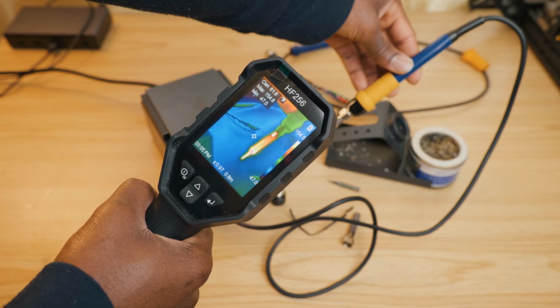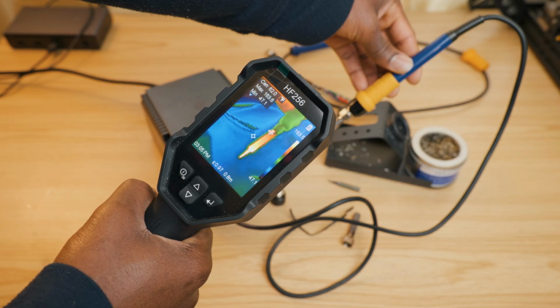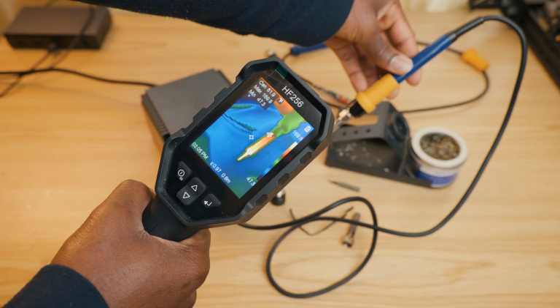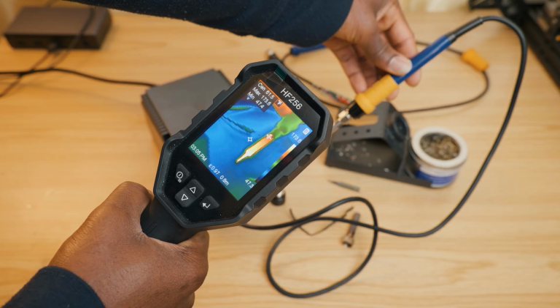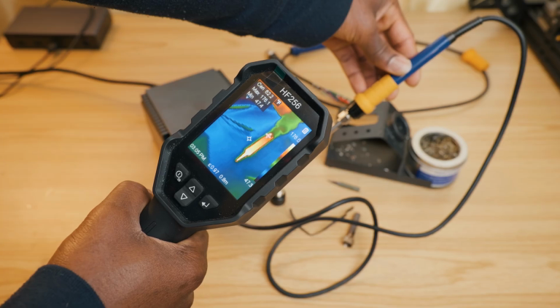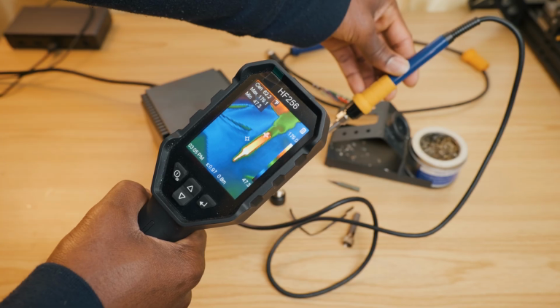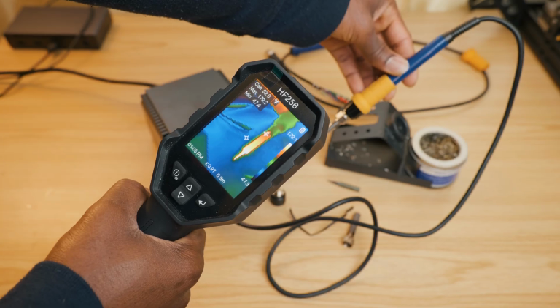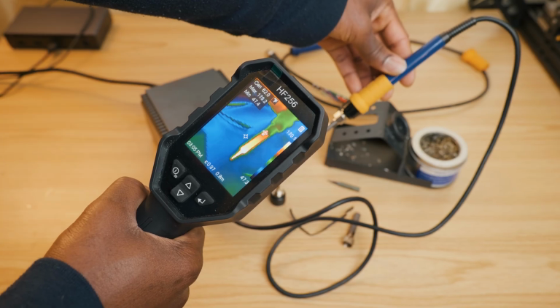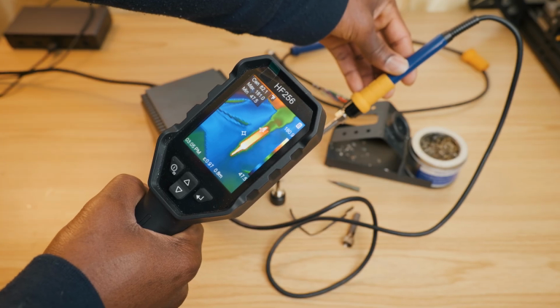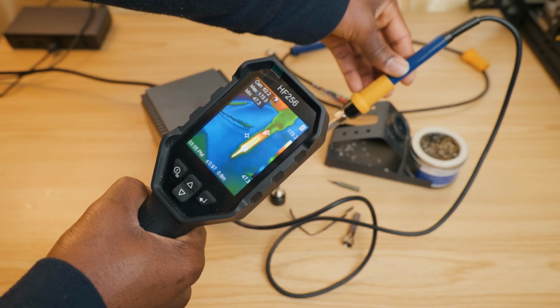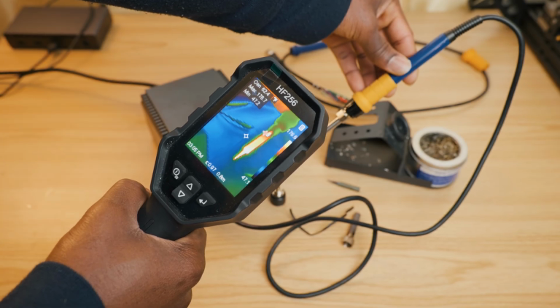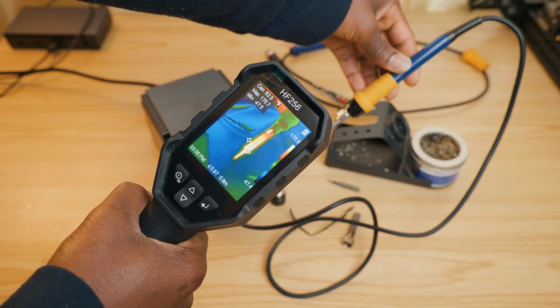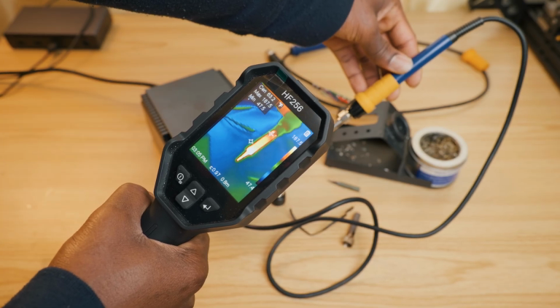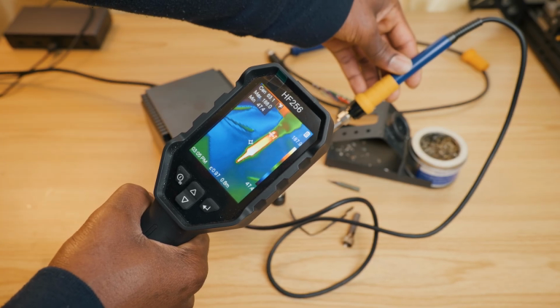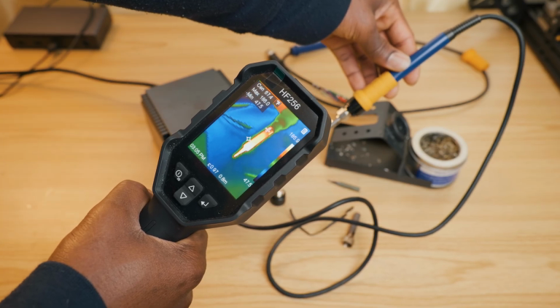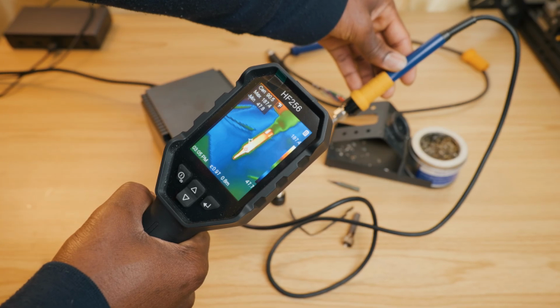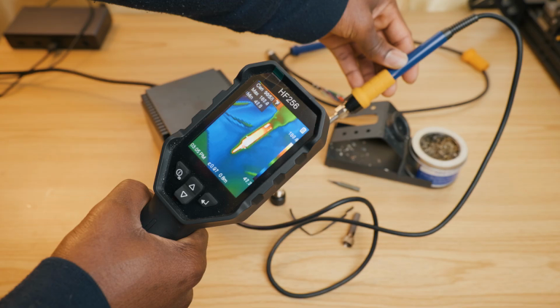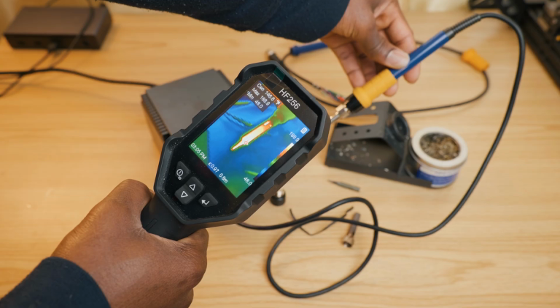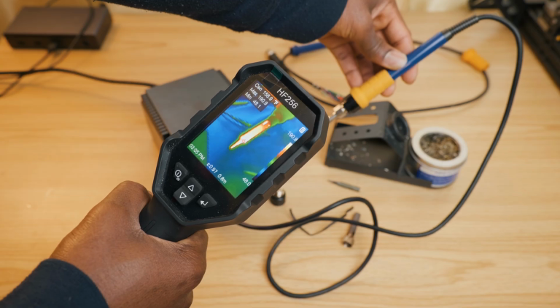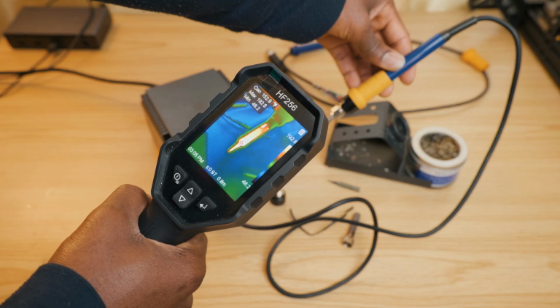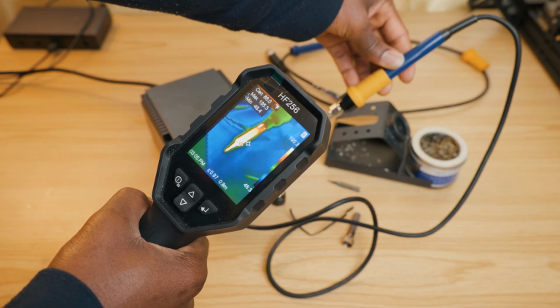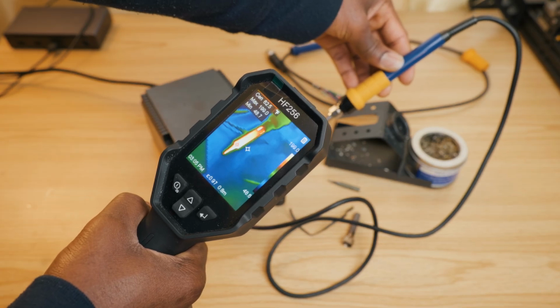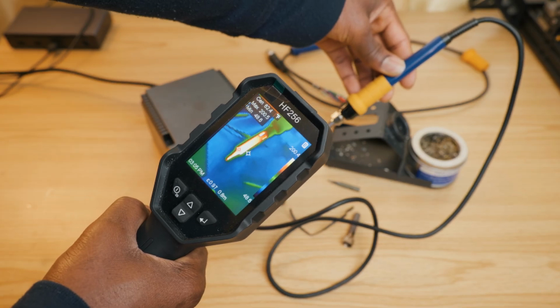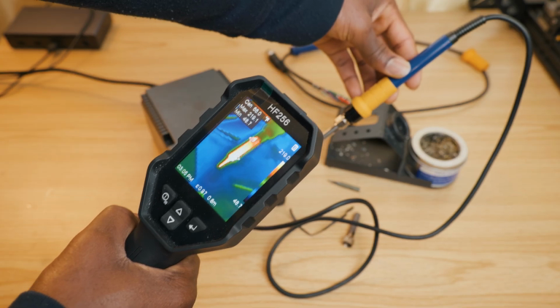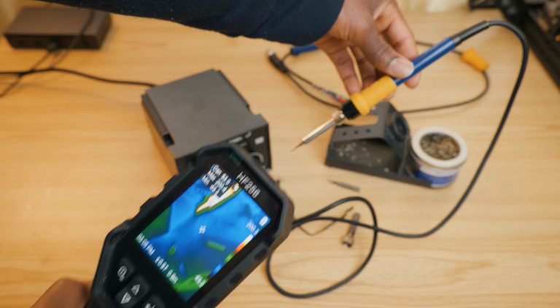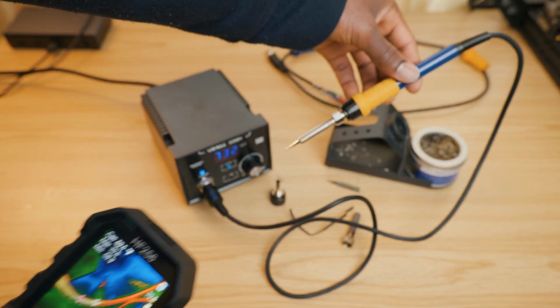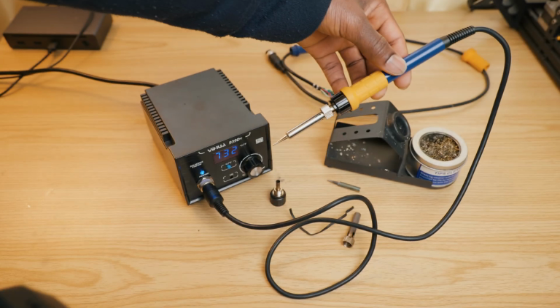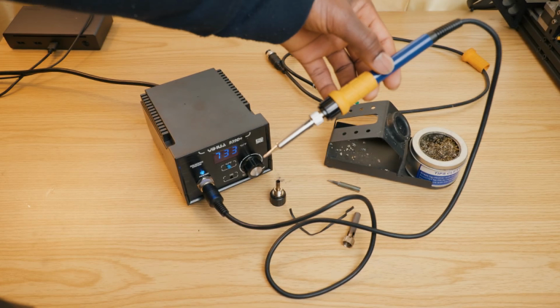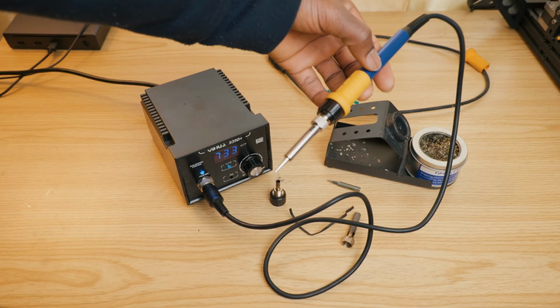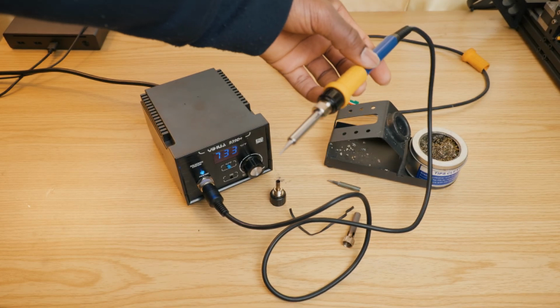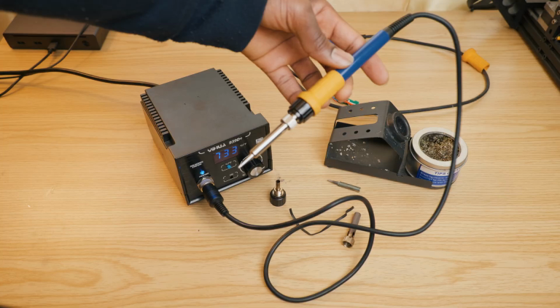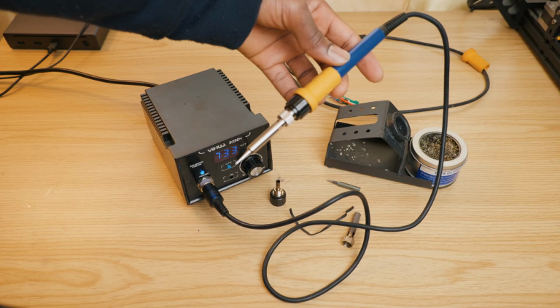We're going to go ahead and turn it on. We are heating up and there's no error message. It's heating up perfectly fine — no problem at all. All right, so this was the second method and it's going to cost you about $20.